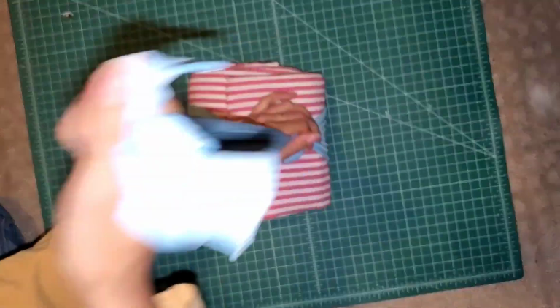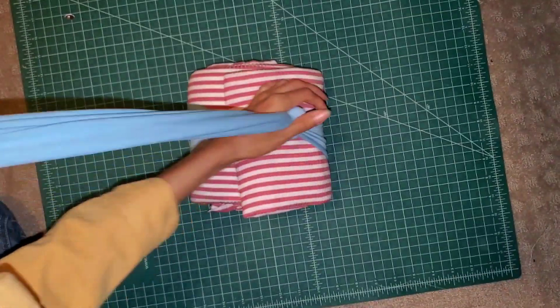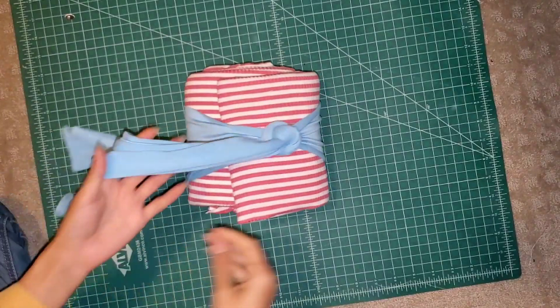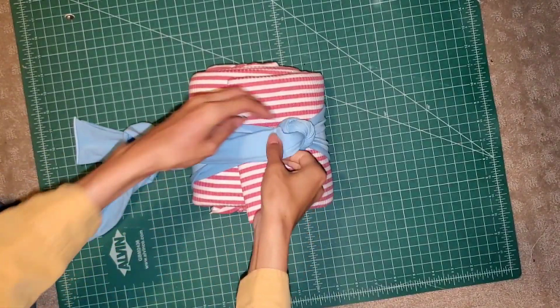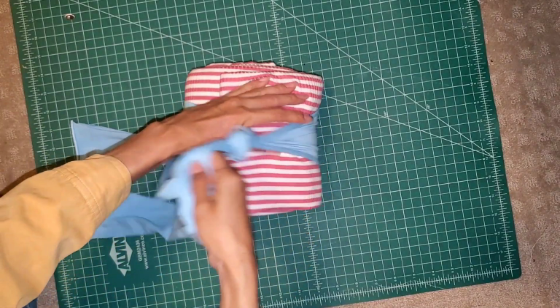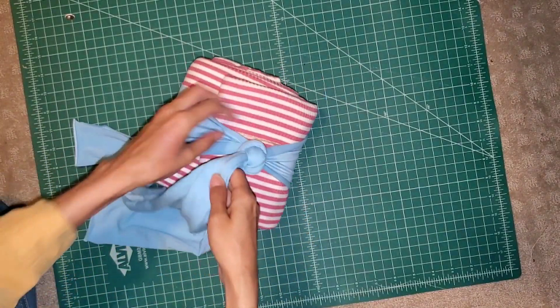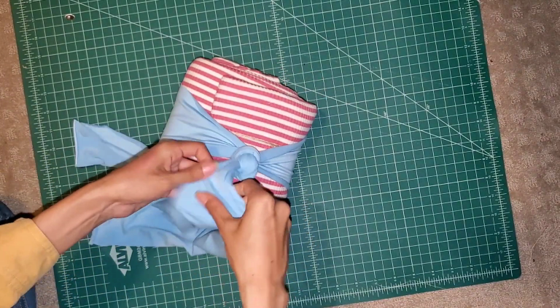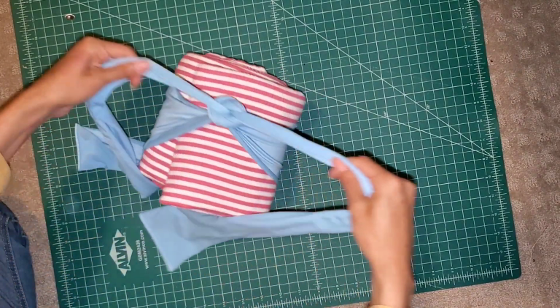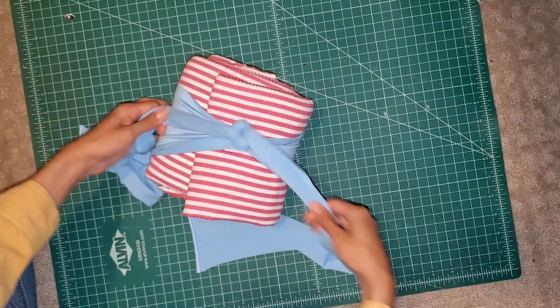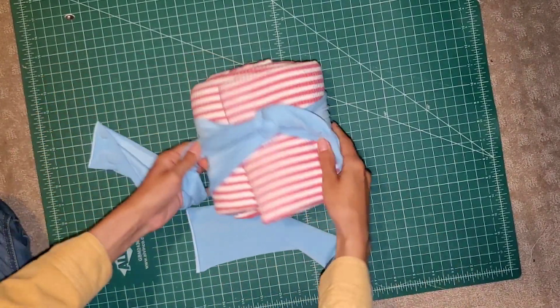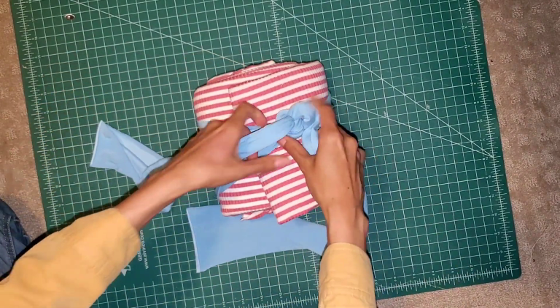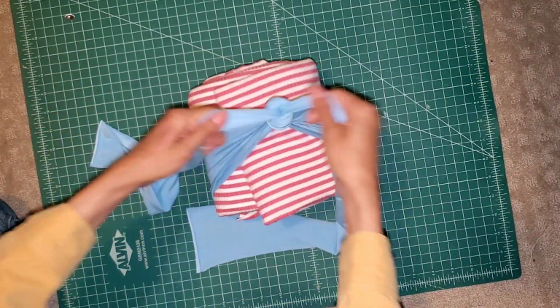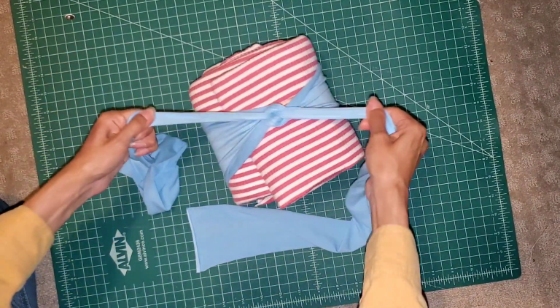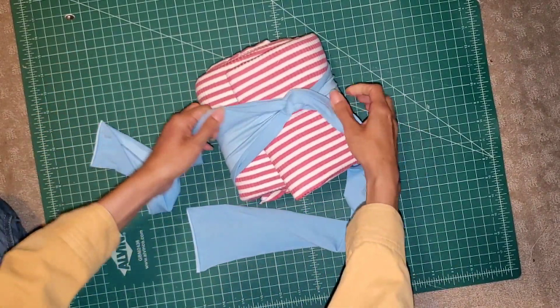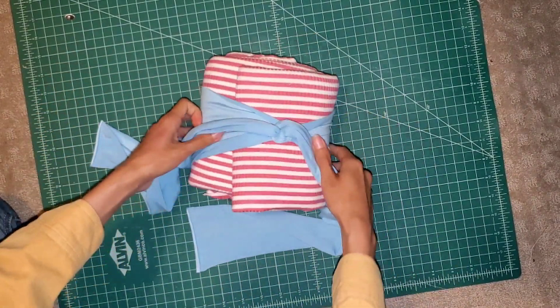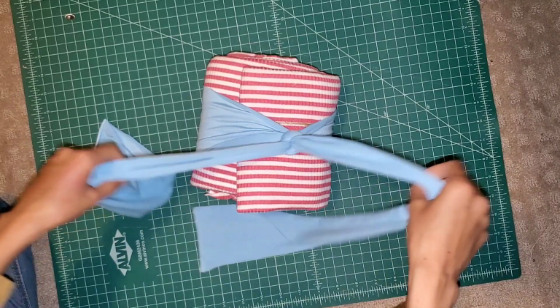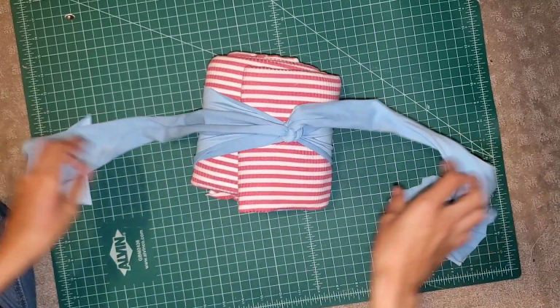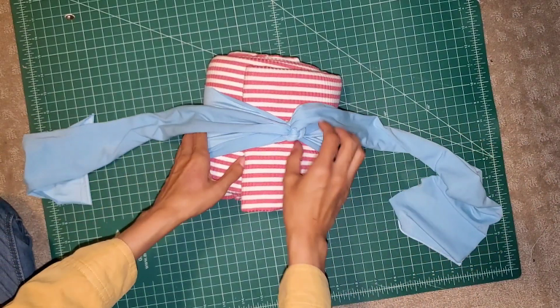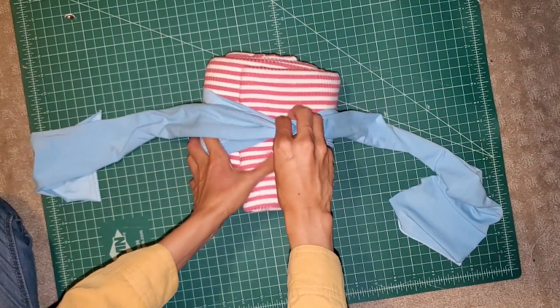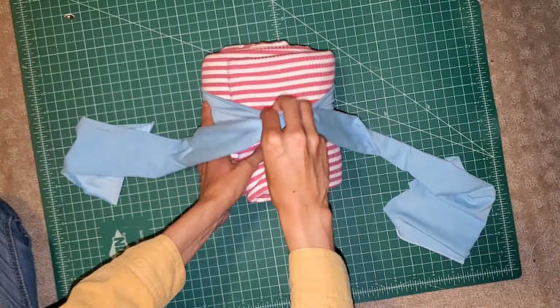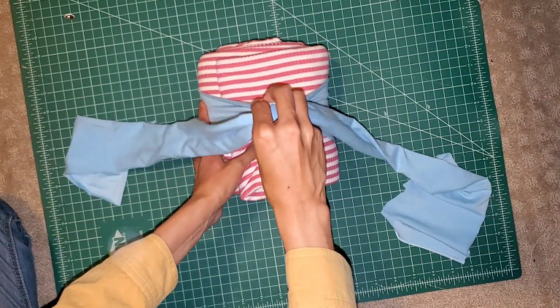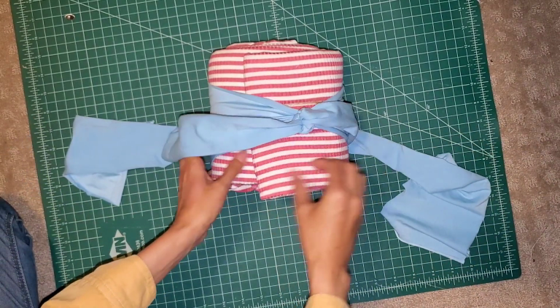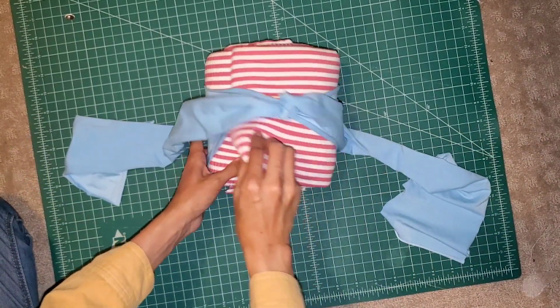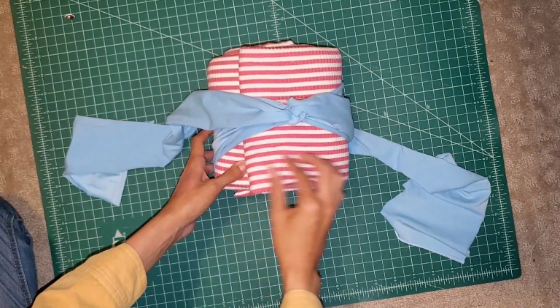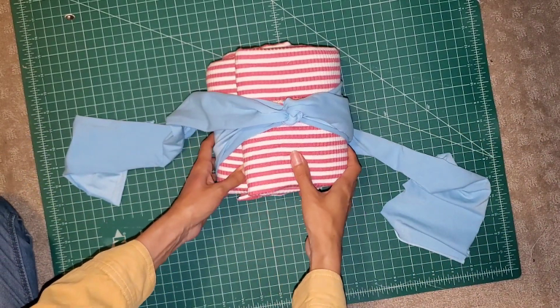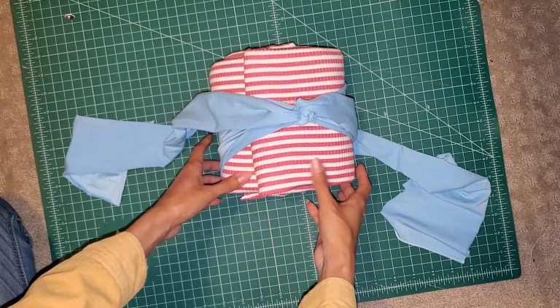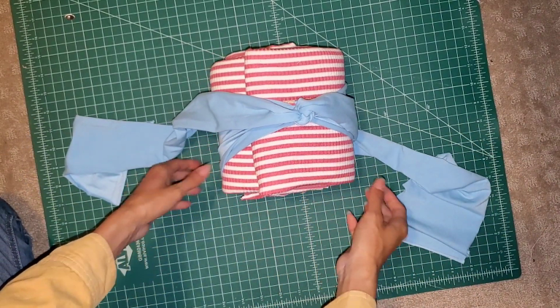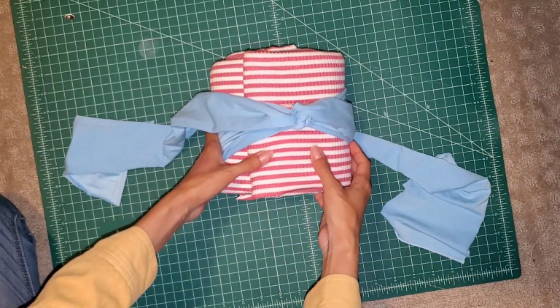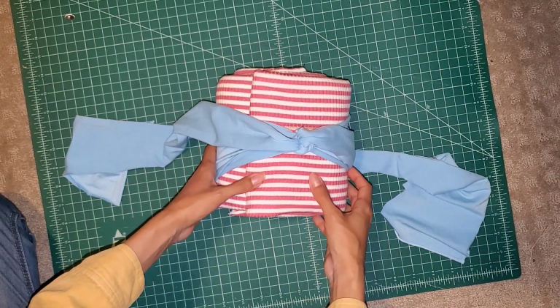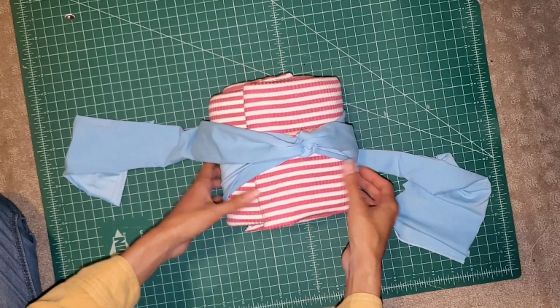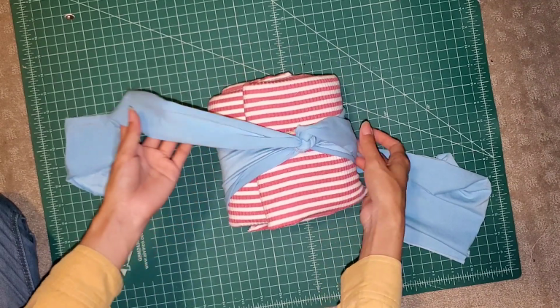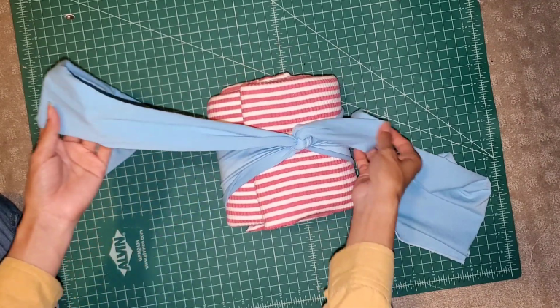Next you're going to take both strands and form a knot — just your basic knot — and then you're going to tighten it to make it a lot smaller. Take each strand in each hand like this, and I'm making sure that the actual headband is still stretchy.